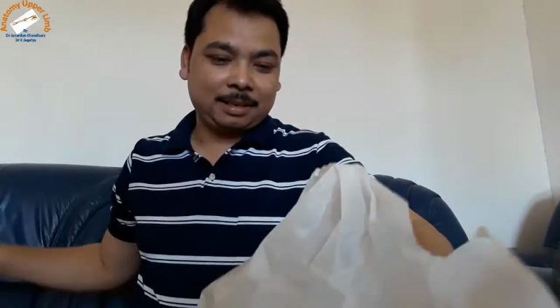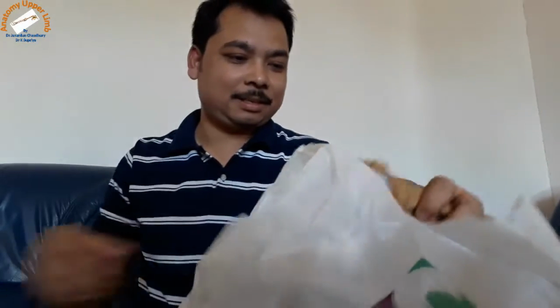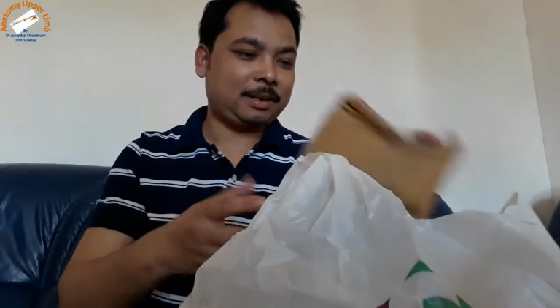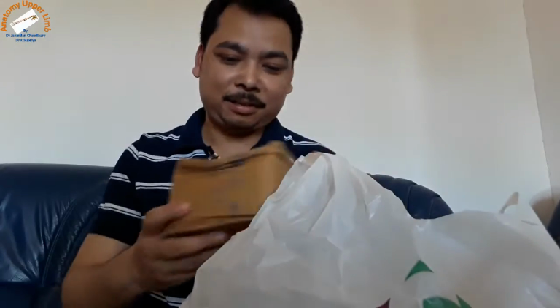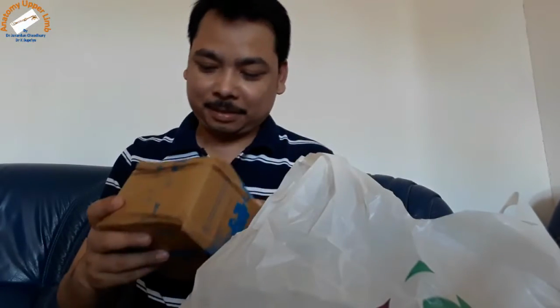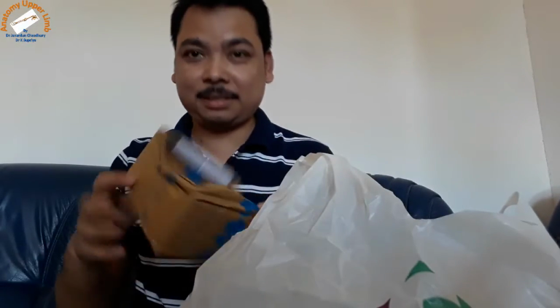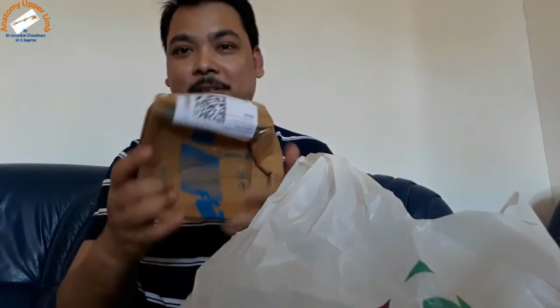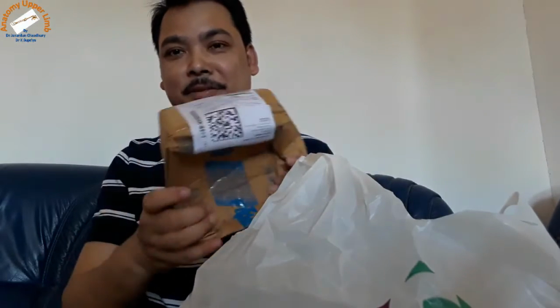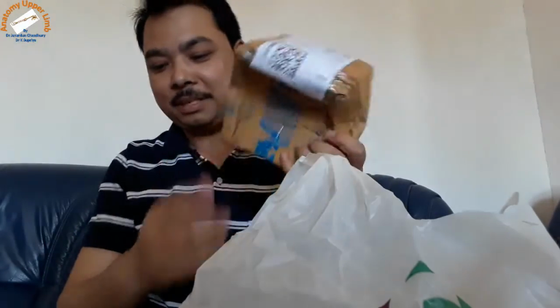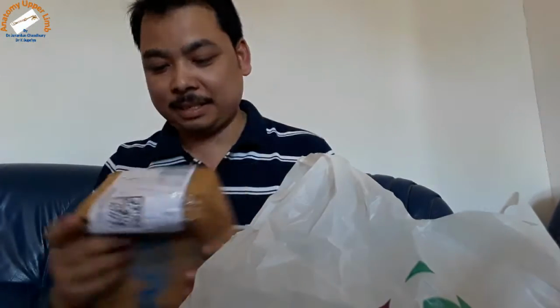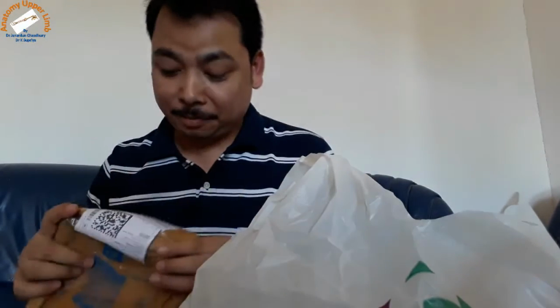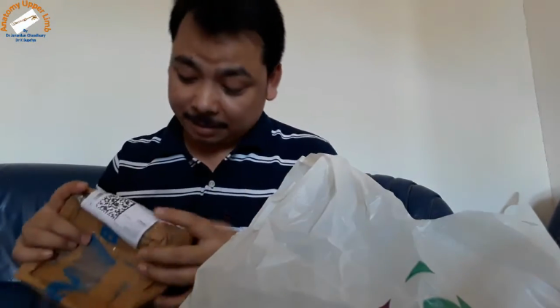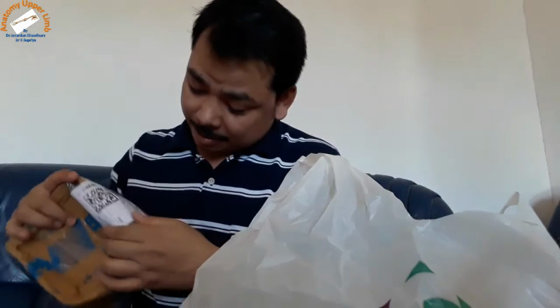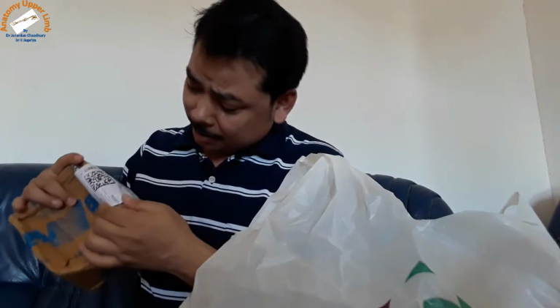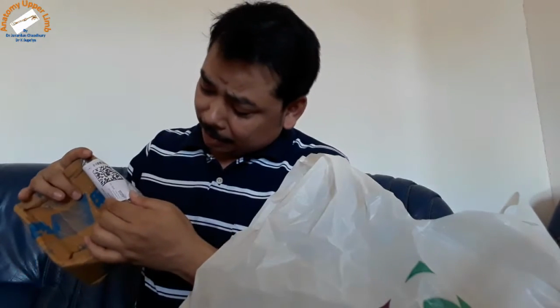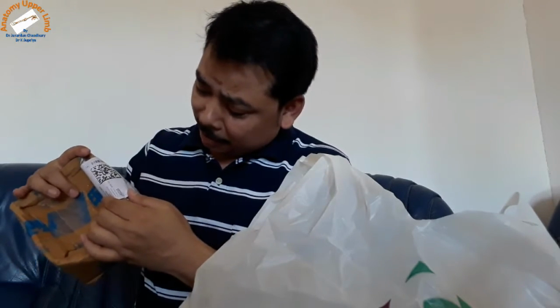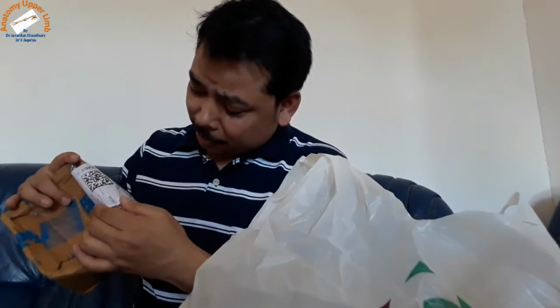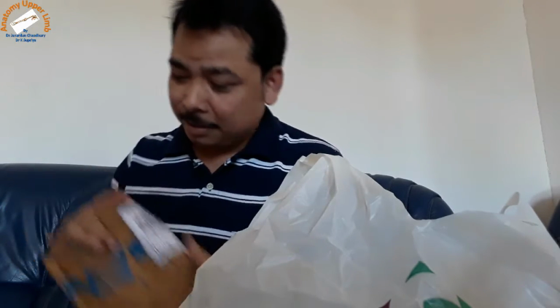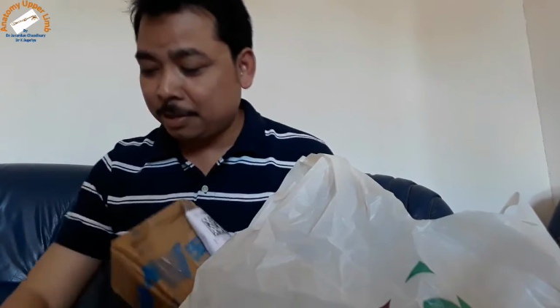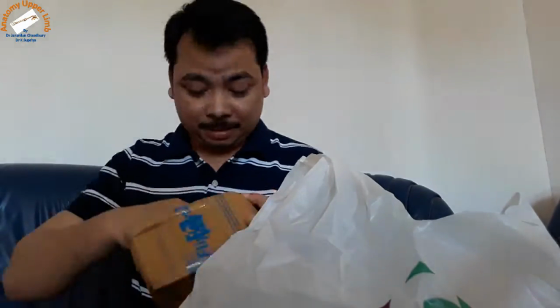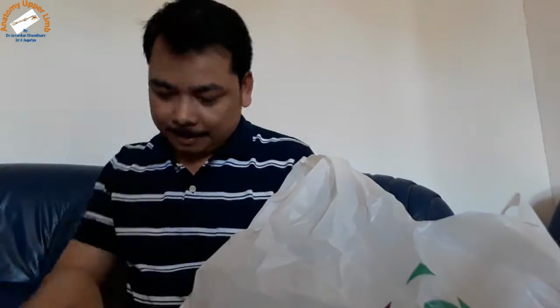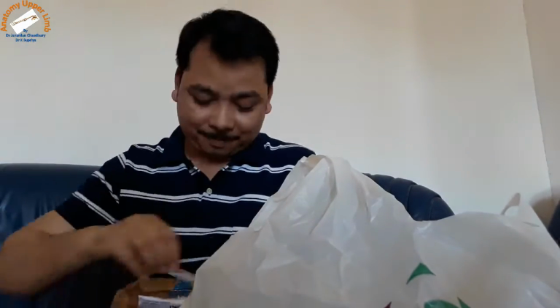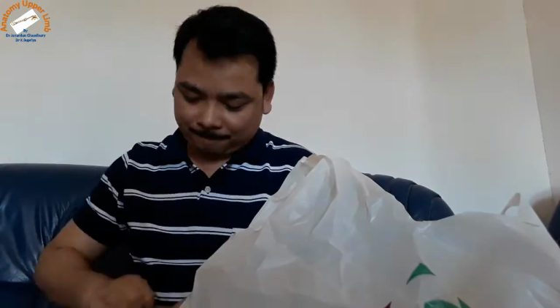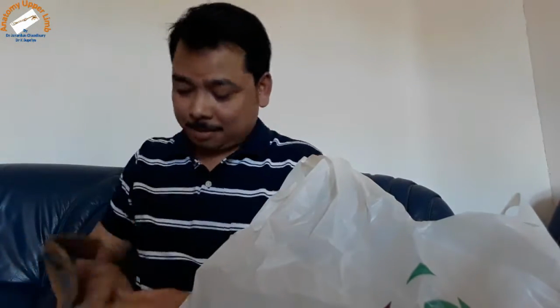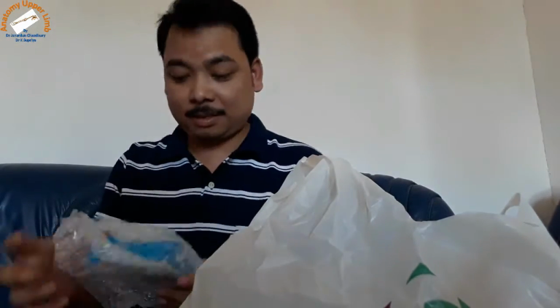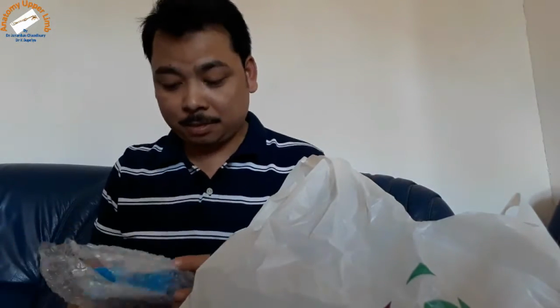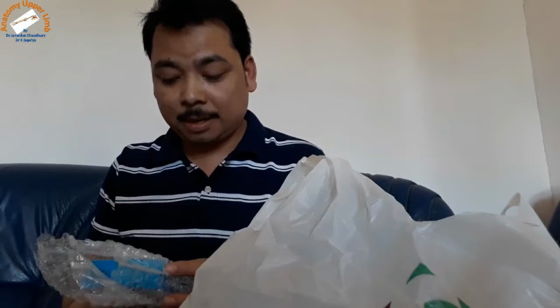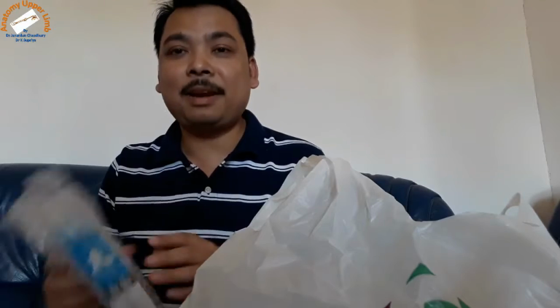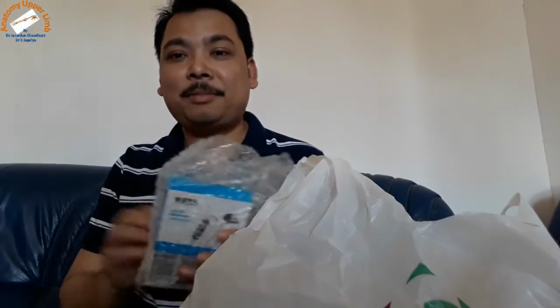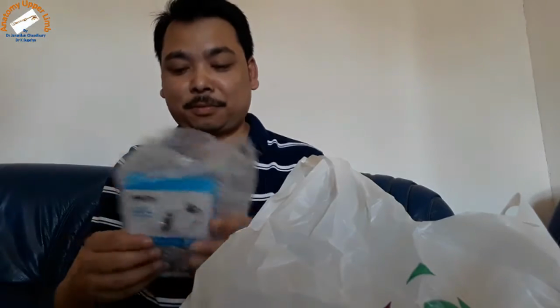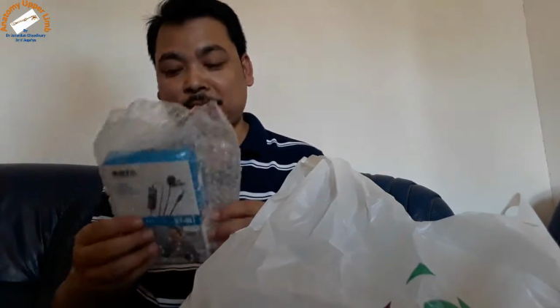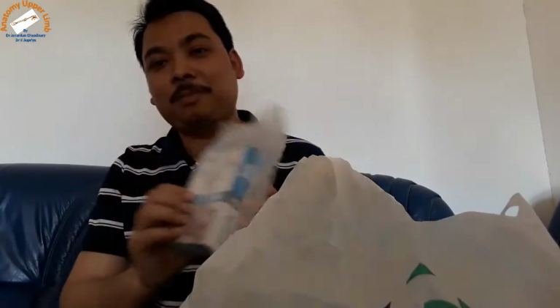Let me see another box — this box. I don't know what is inside. You tell me, maybe what is it? It's a lavalier microphone — this is what it will be.